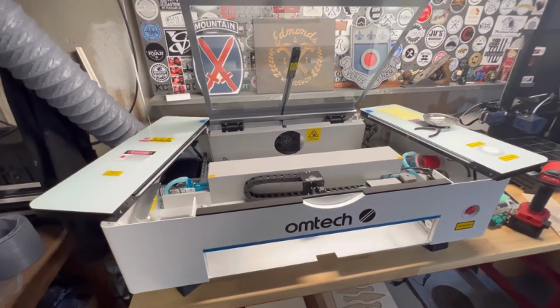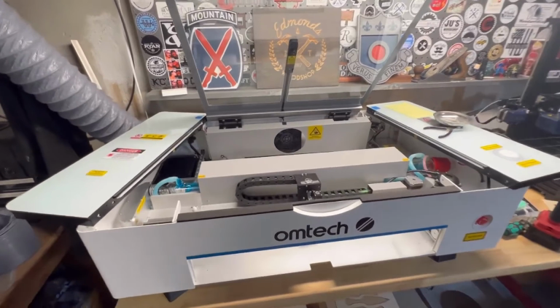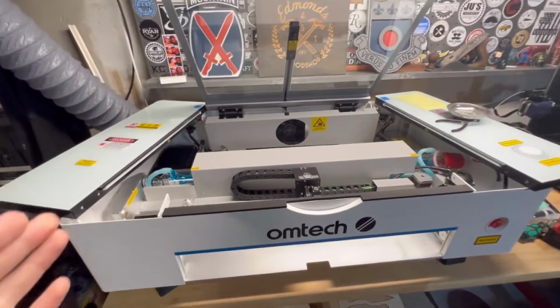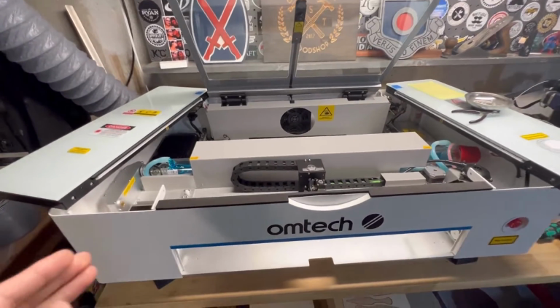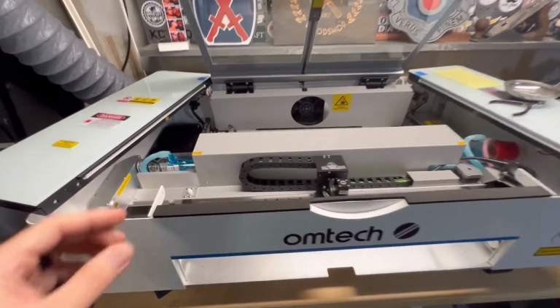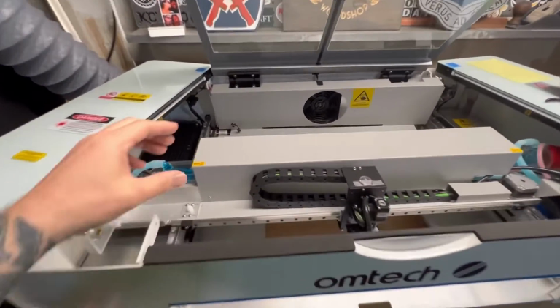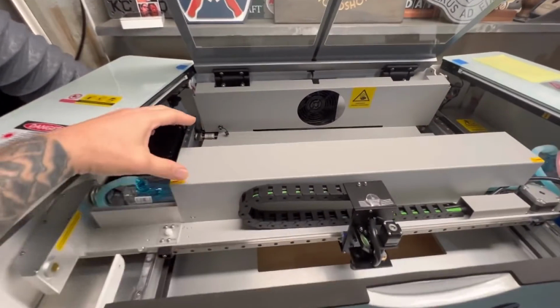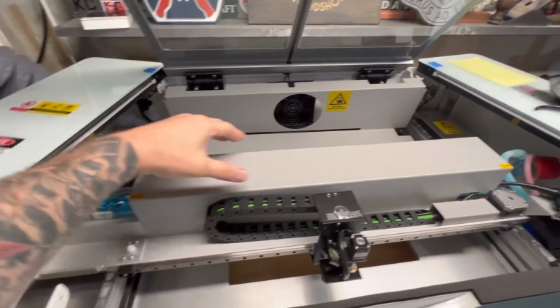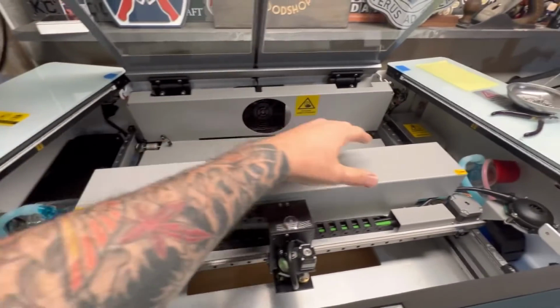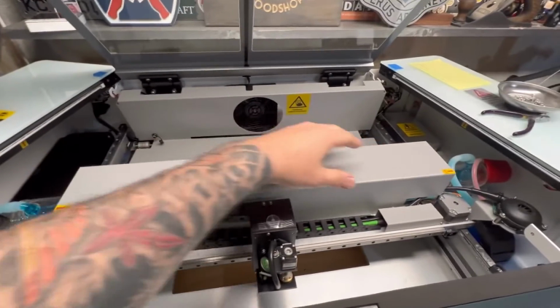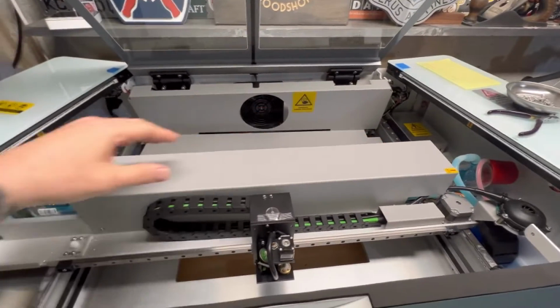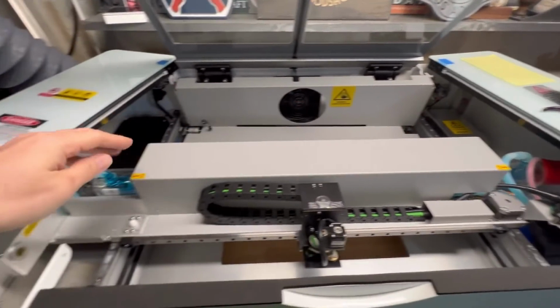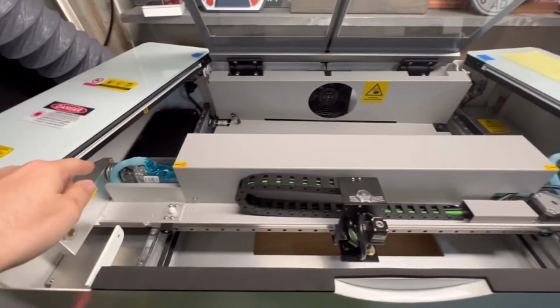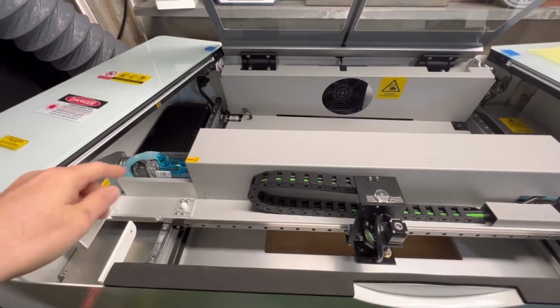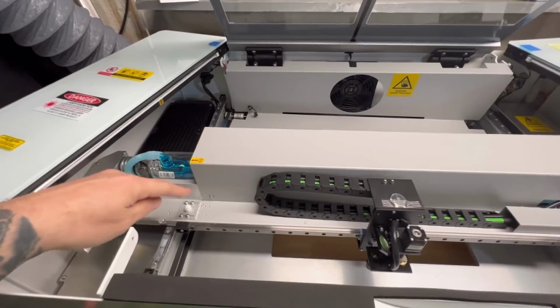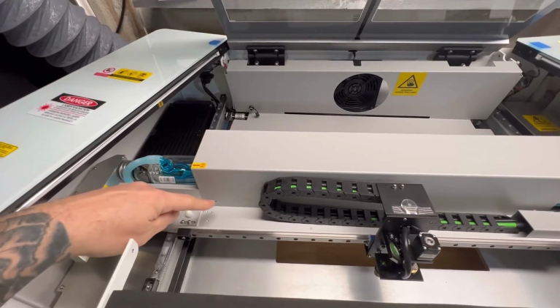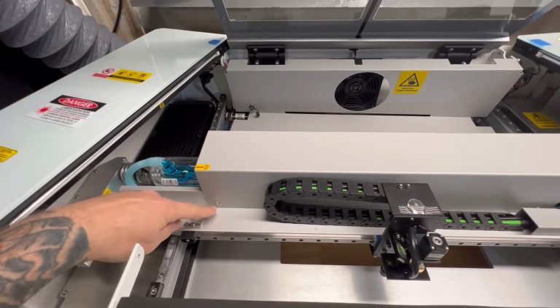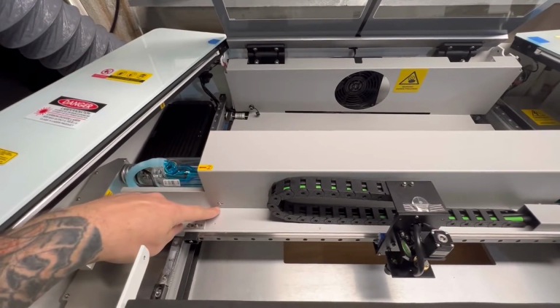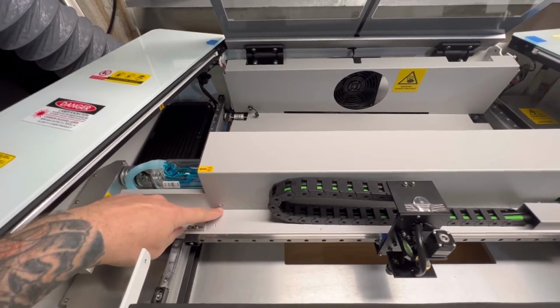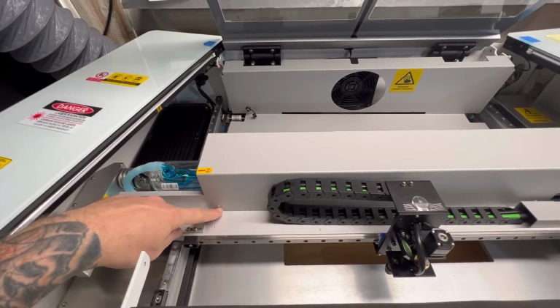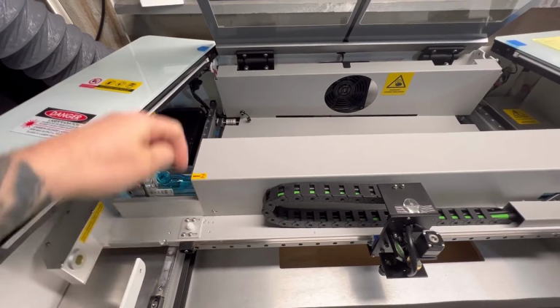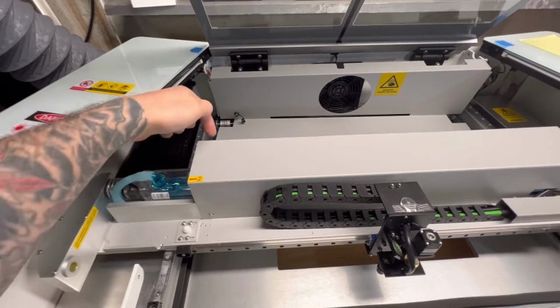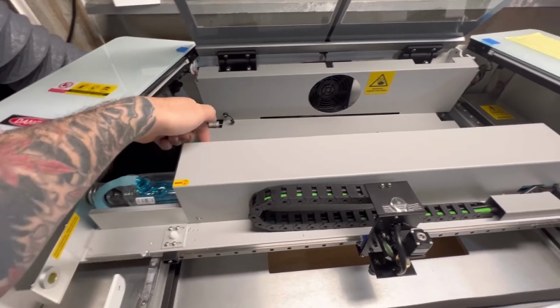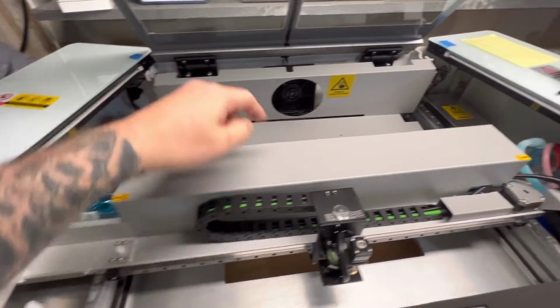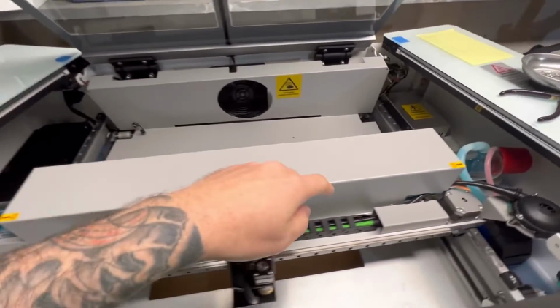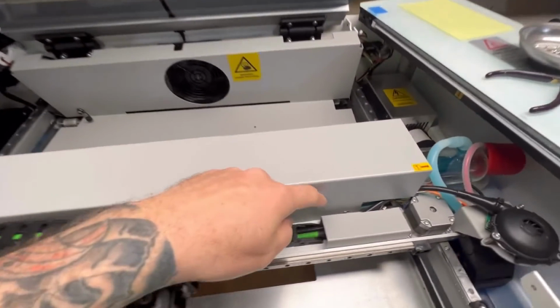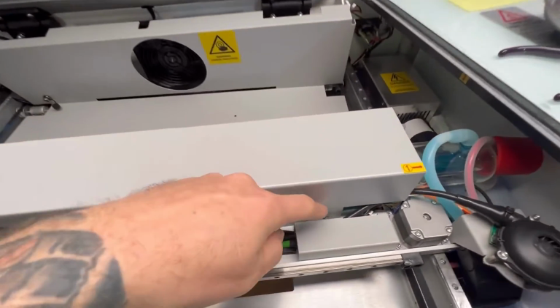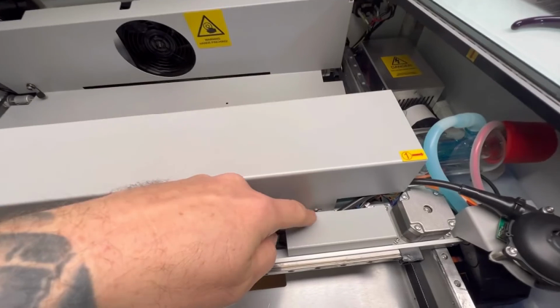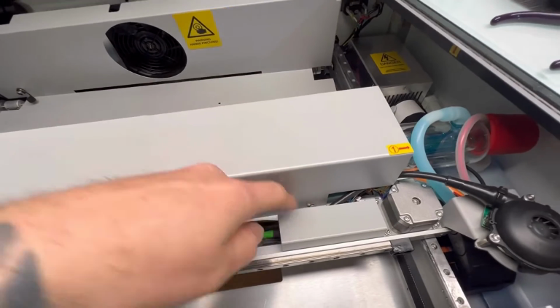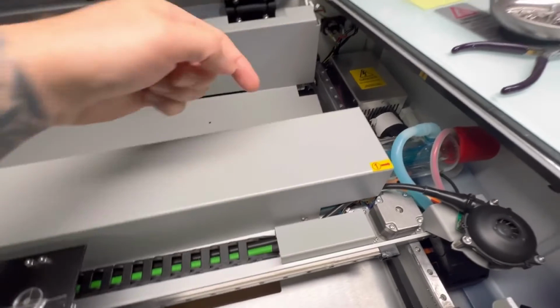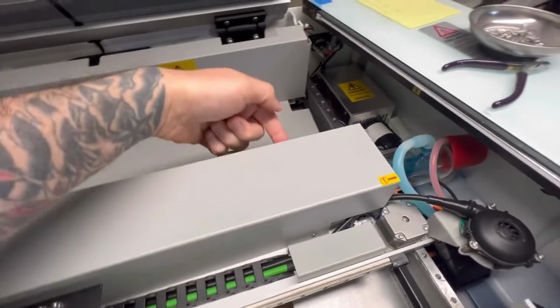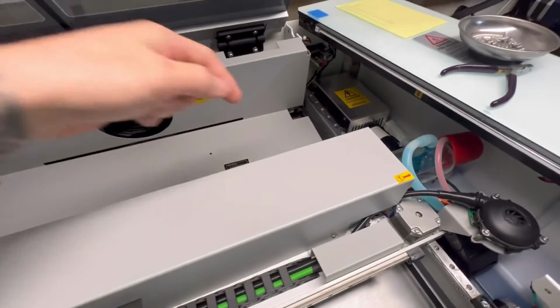So this is how you do it. You have a shield that covers the laser tube itself, and it's held in by four screws. You've got one here, one on the backside, one here, and another on the backside.